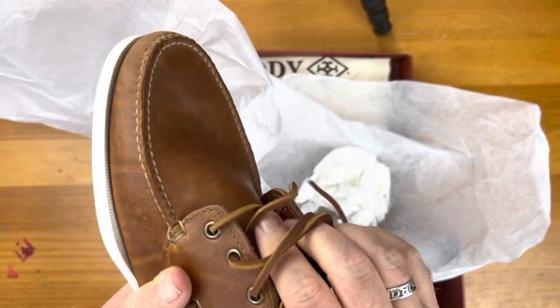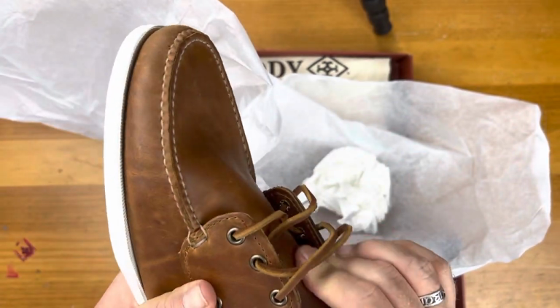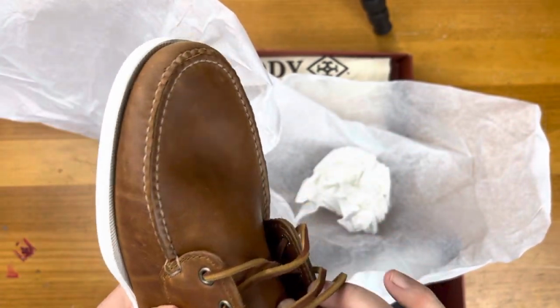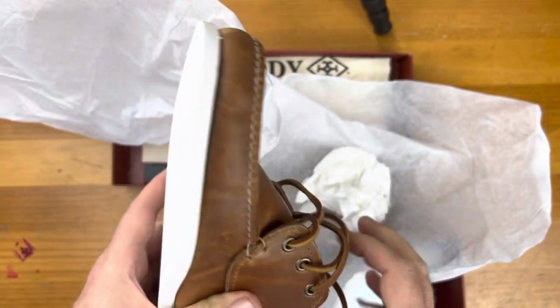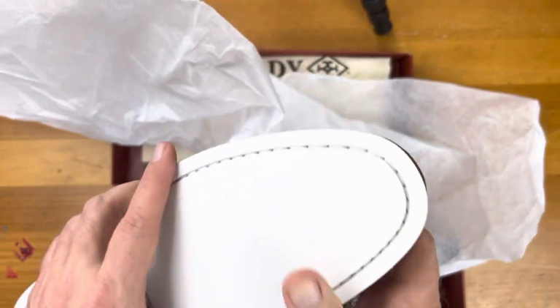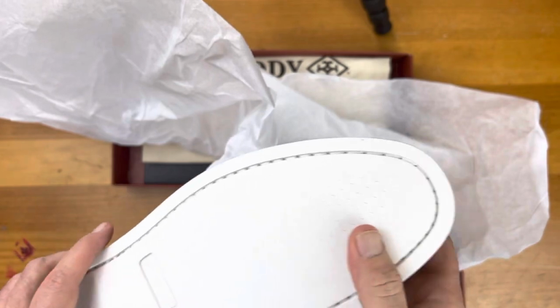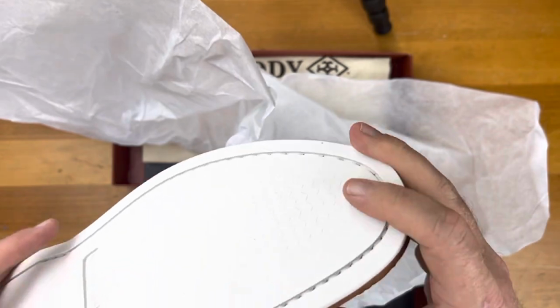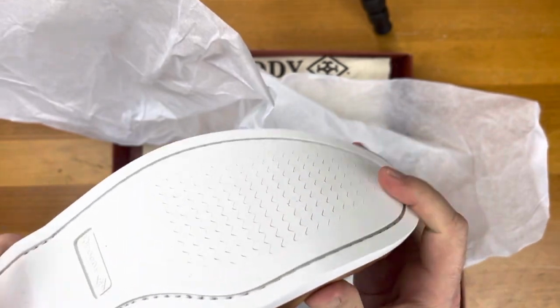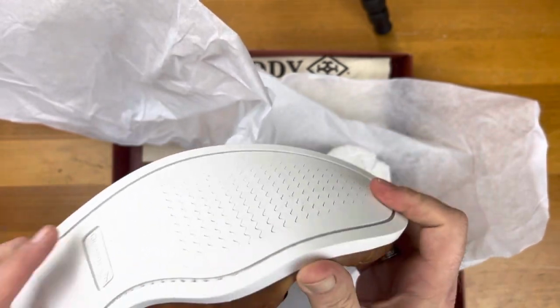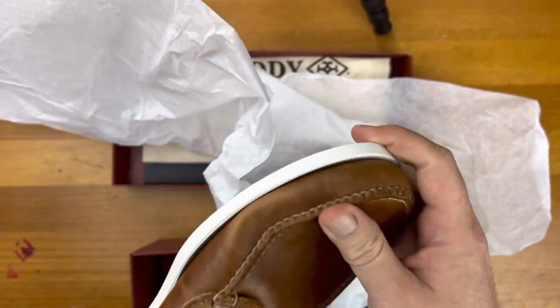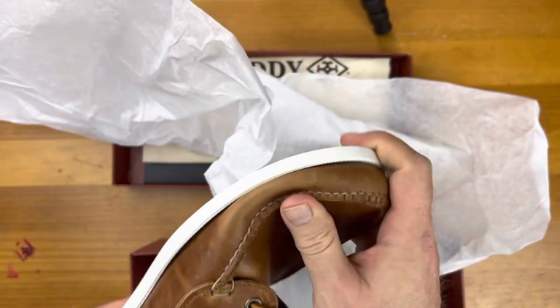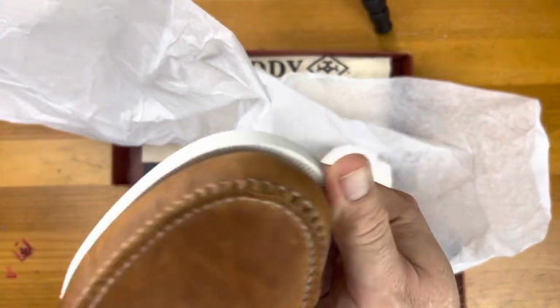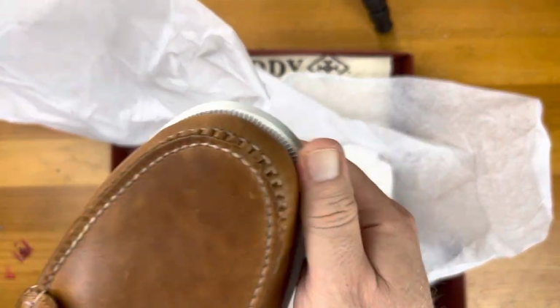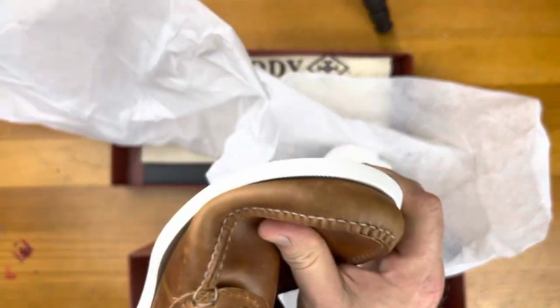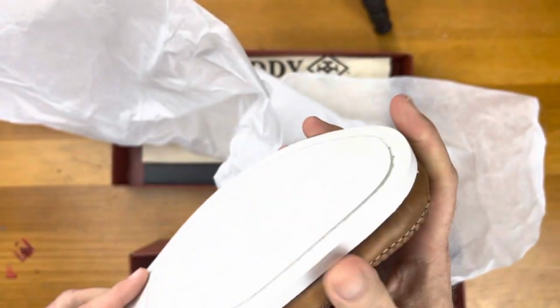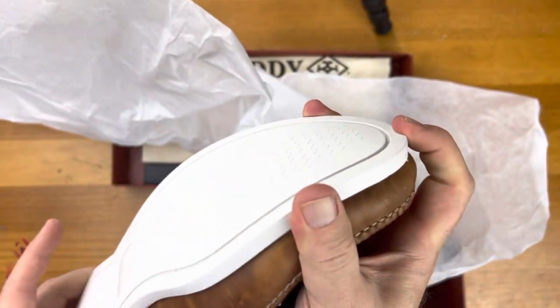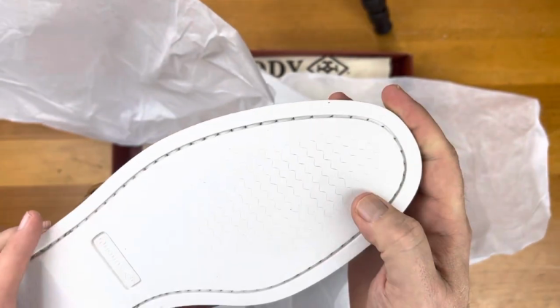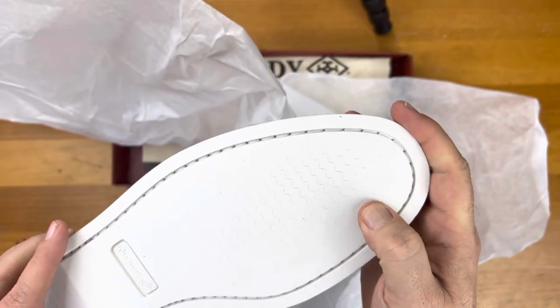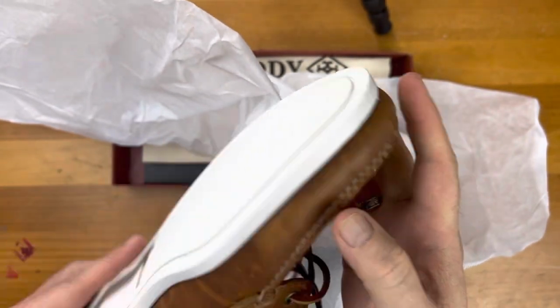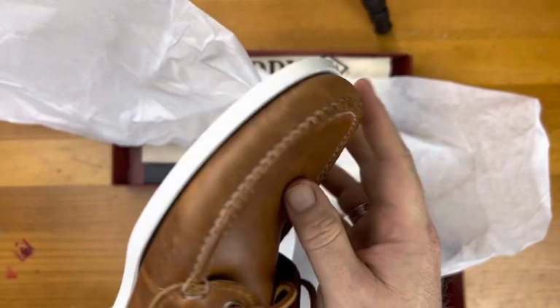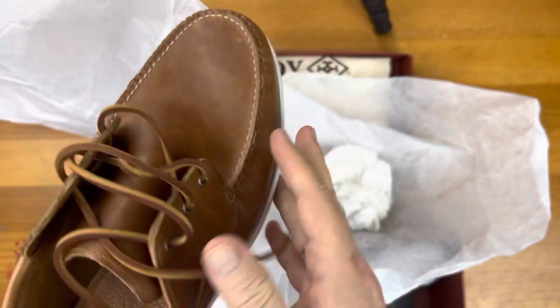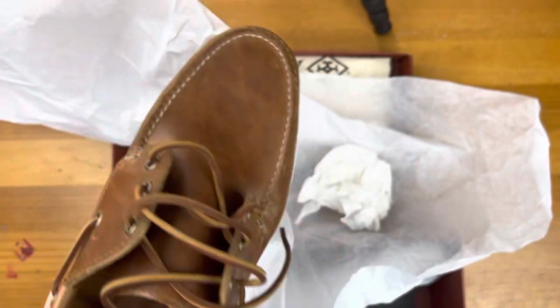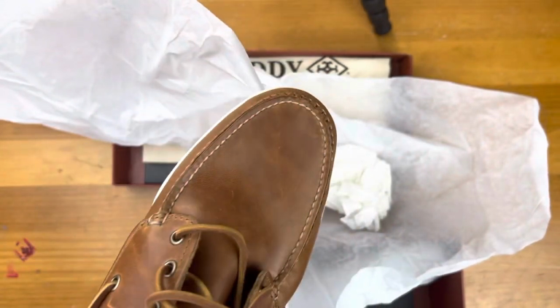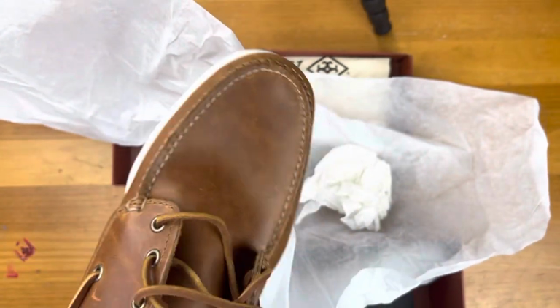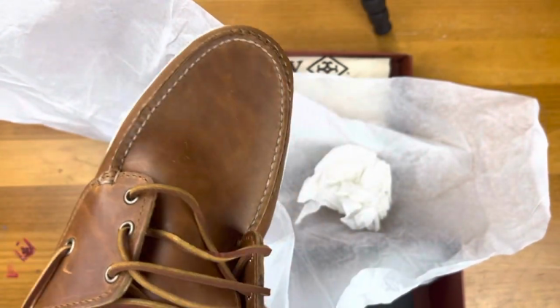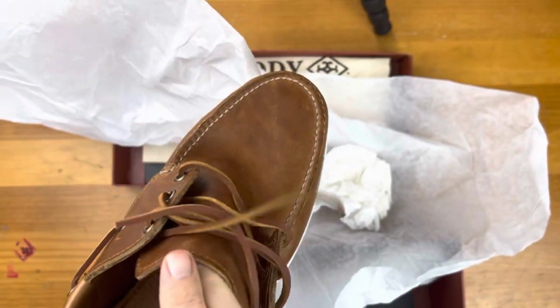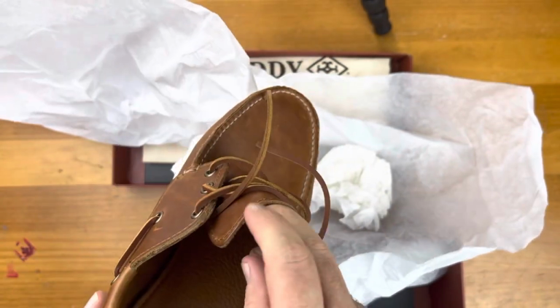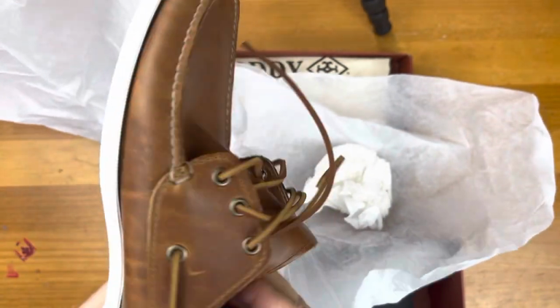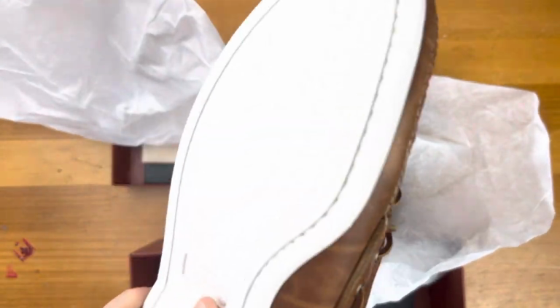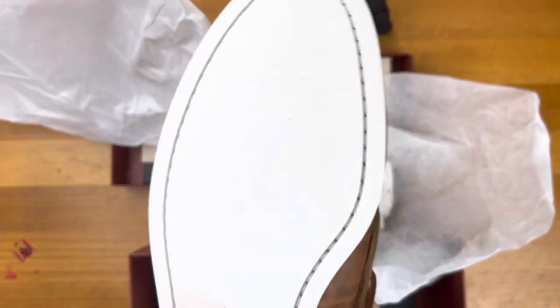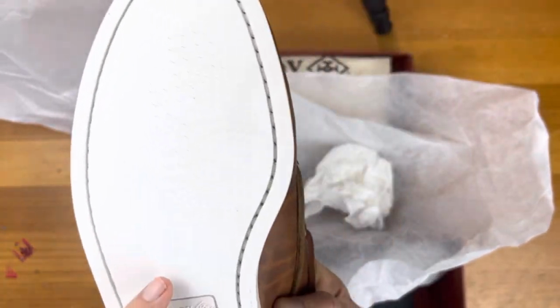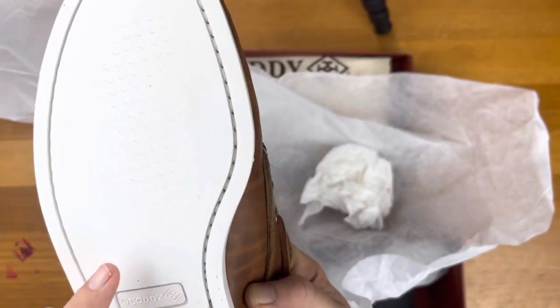The leather feels absolutely incredible — Chromexcel leather. The soles are super, super soft. Very, very different than the Allen Edmonds, but I think also Blake stitched, as I look at them.